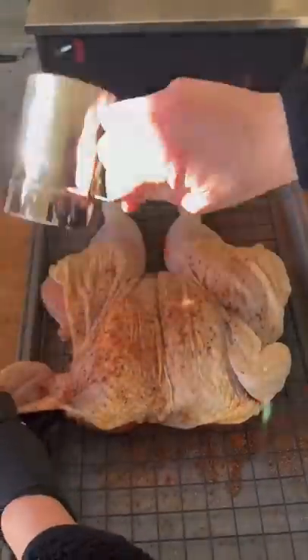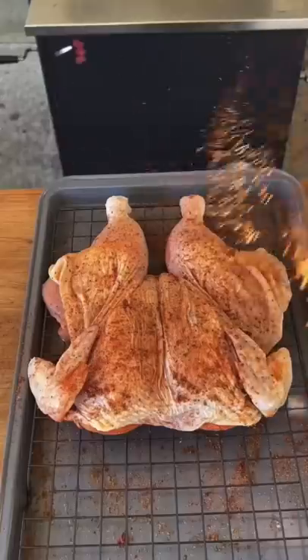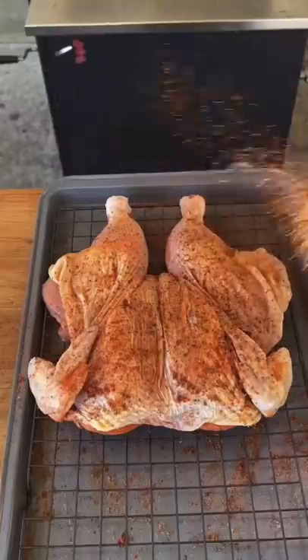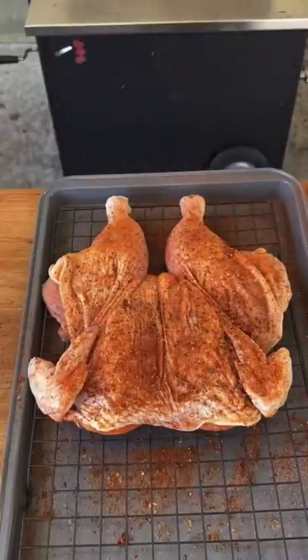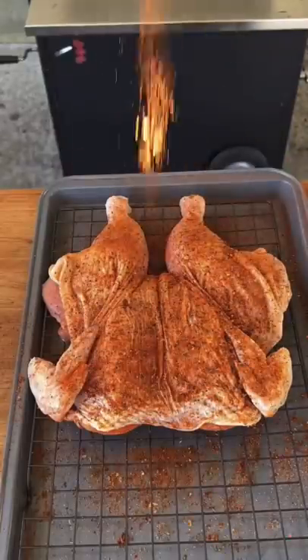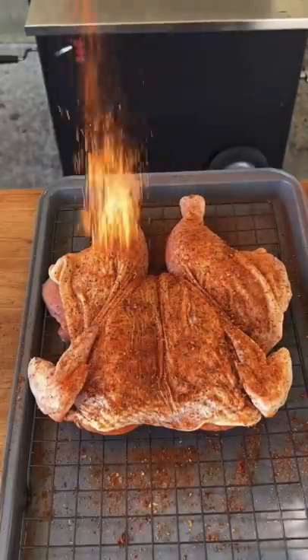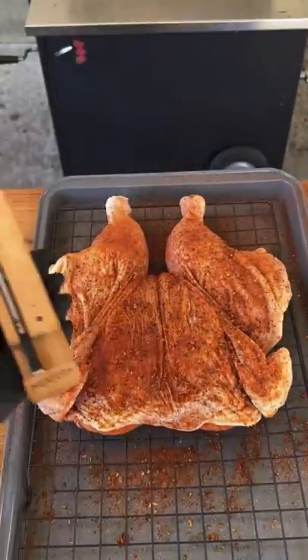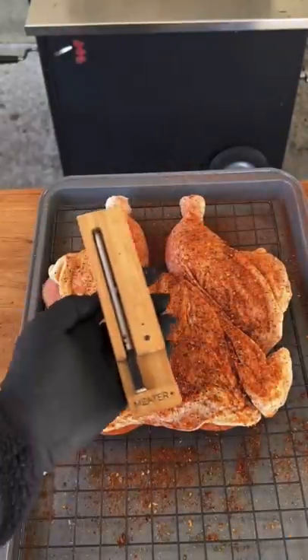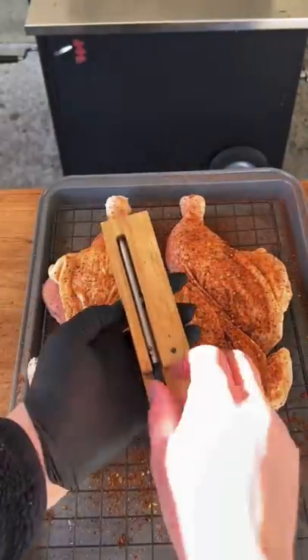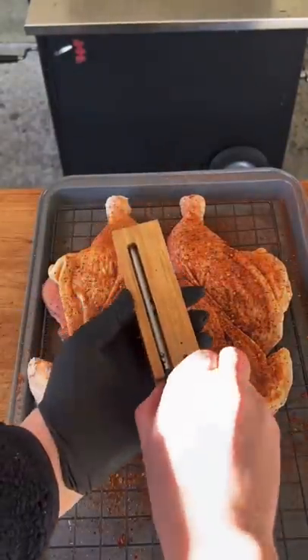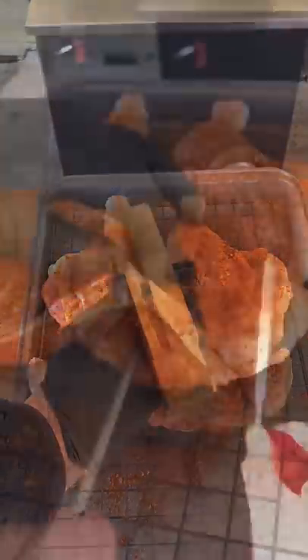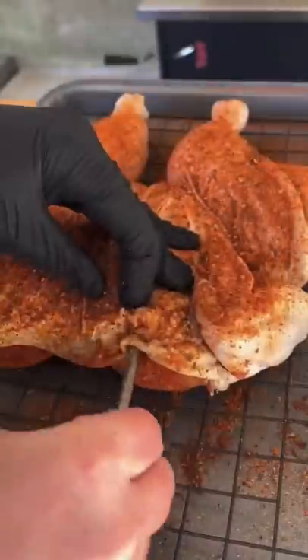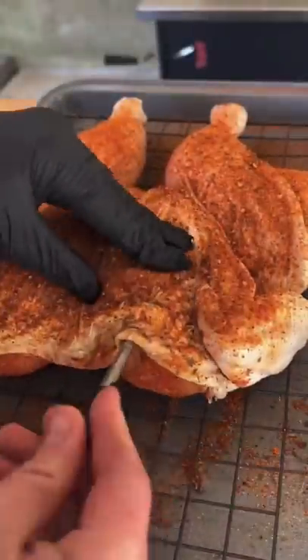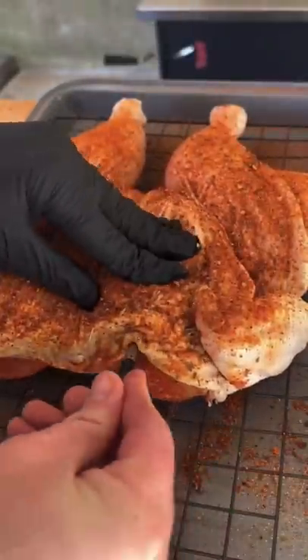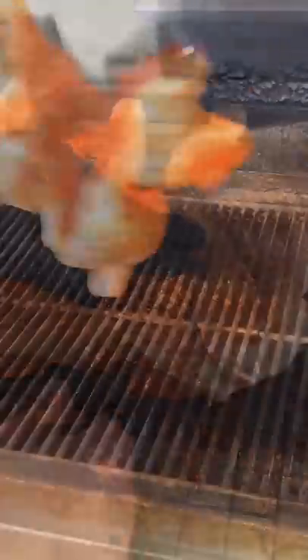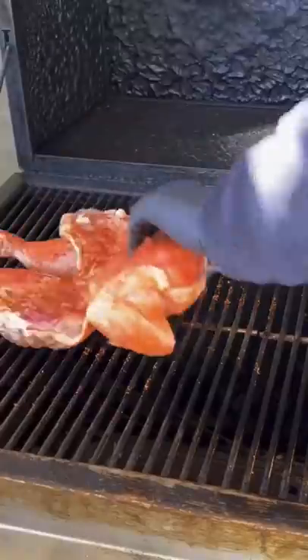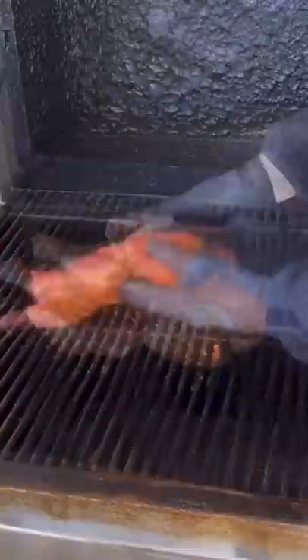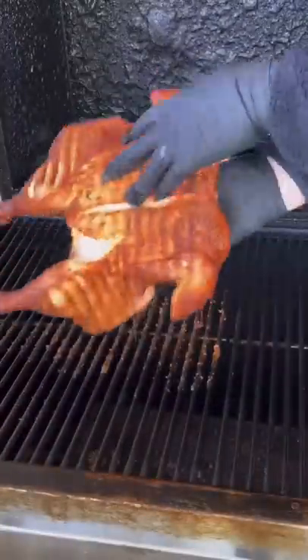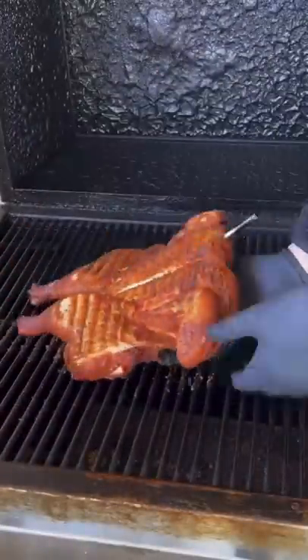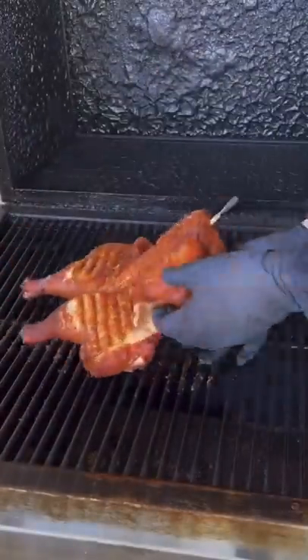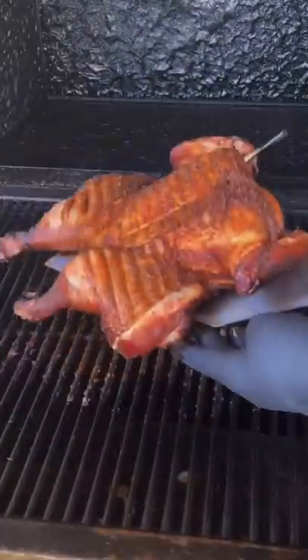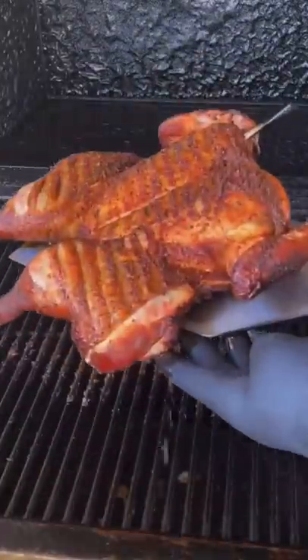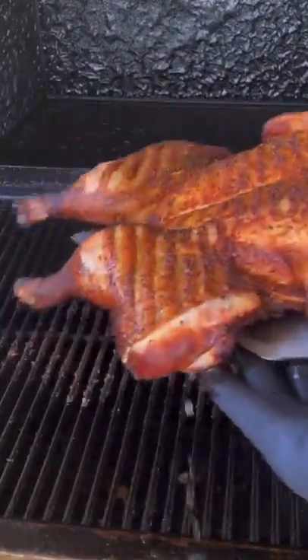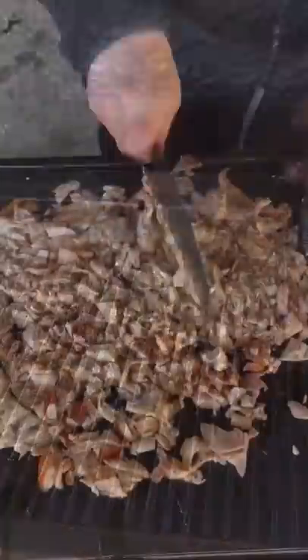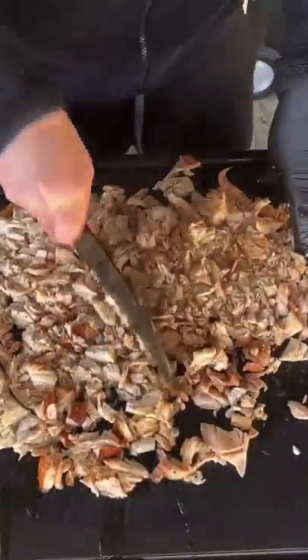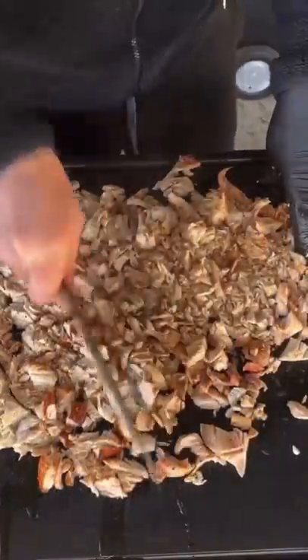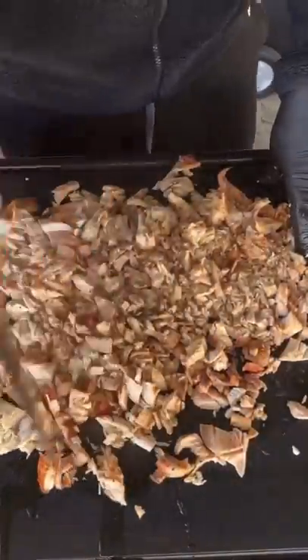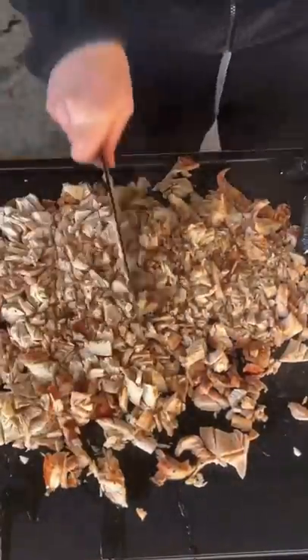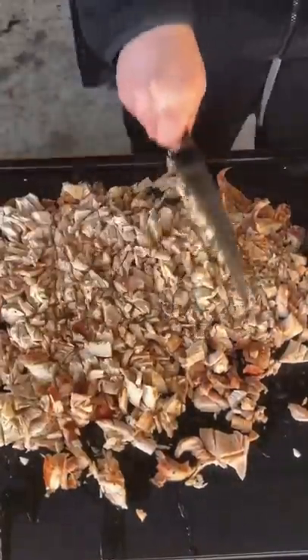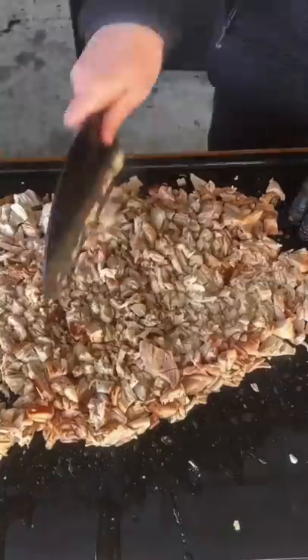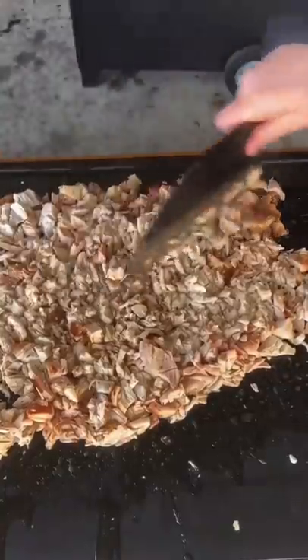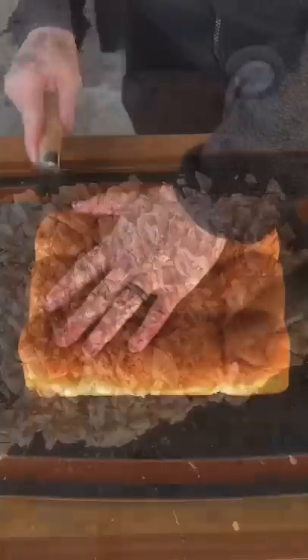Breaking out my Meater Plus, setting it at 160°F, and we got our smoker rolling with some apple wood chunks at 250 degrees. We're going skin side down, then removing at 160°F and chopping that up.